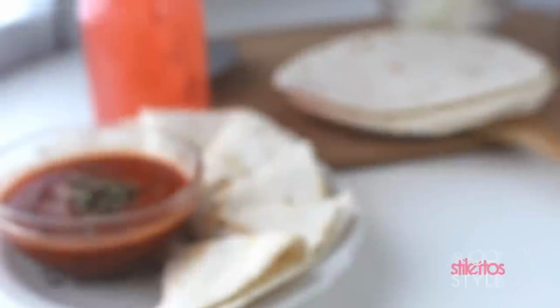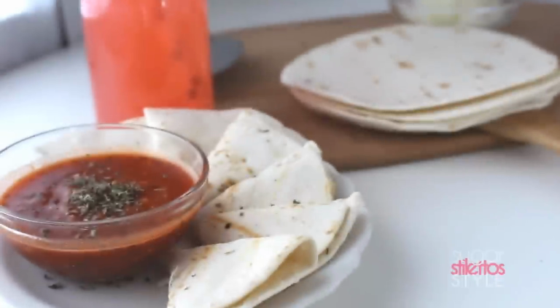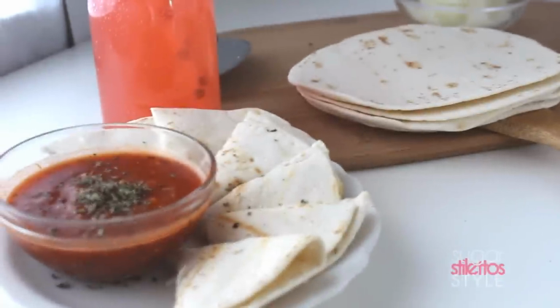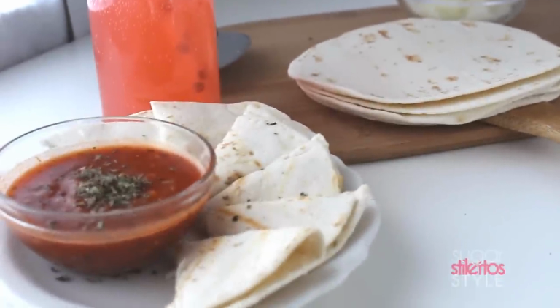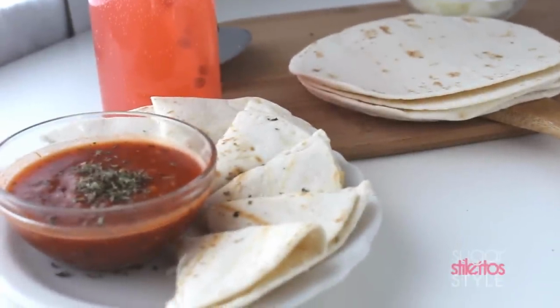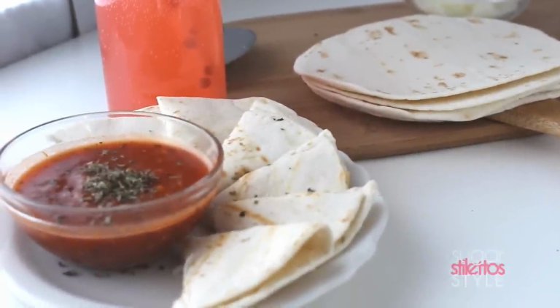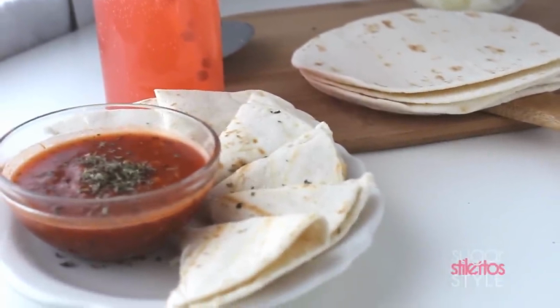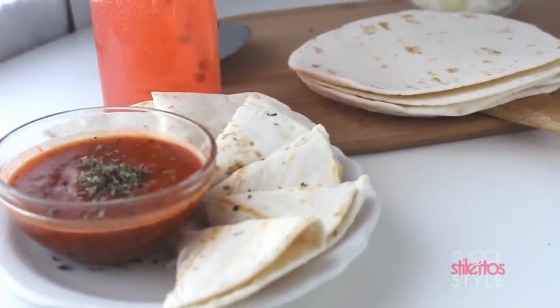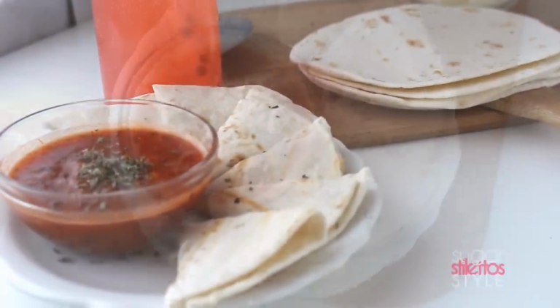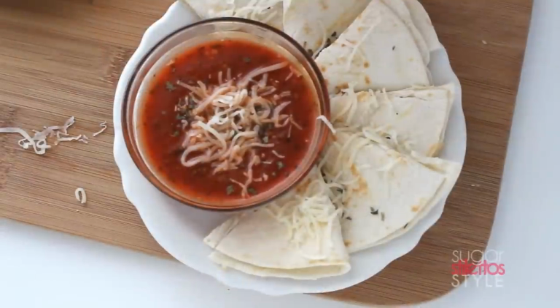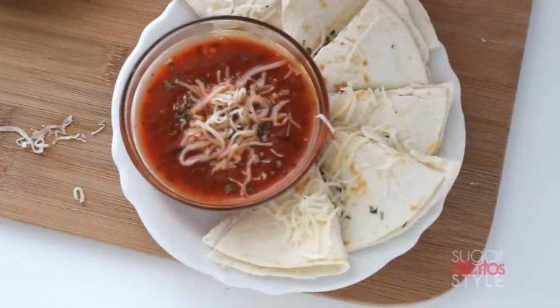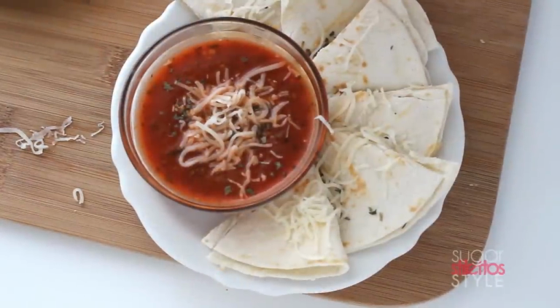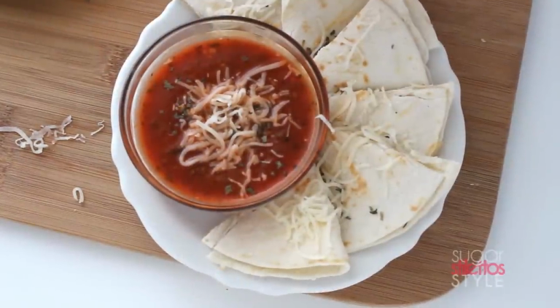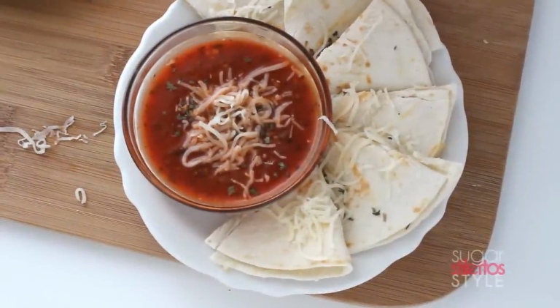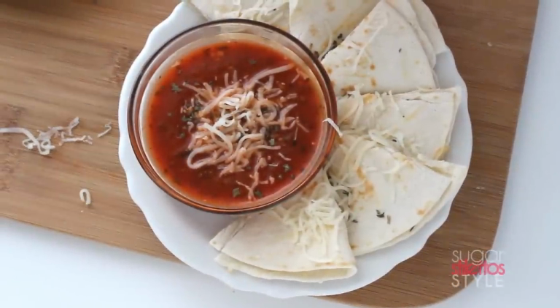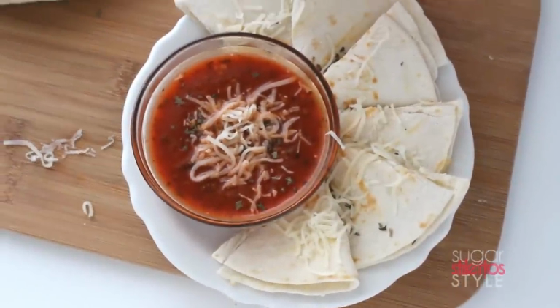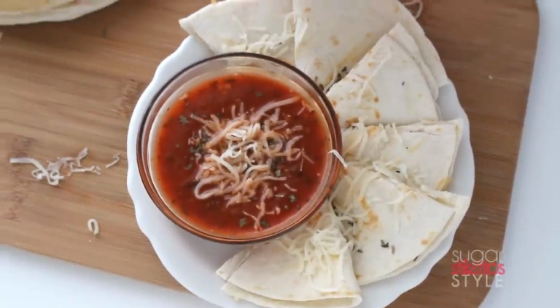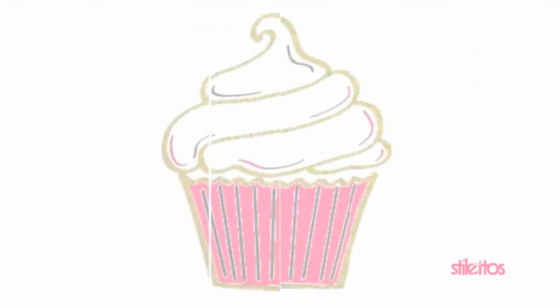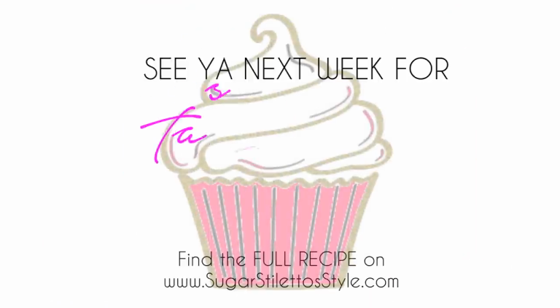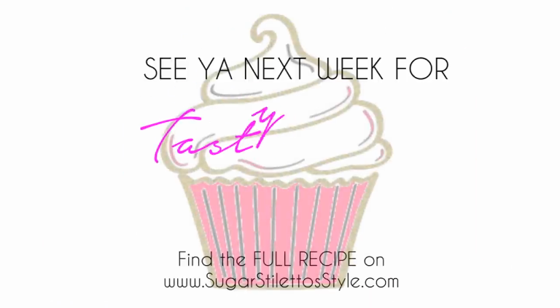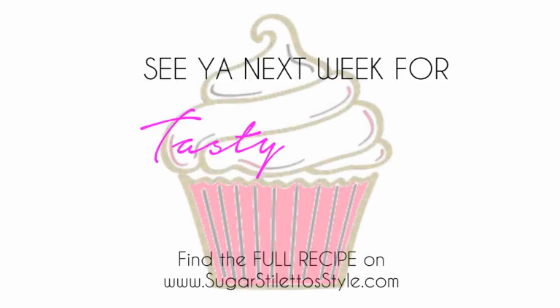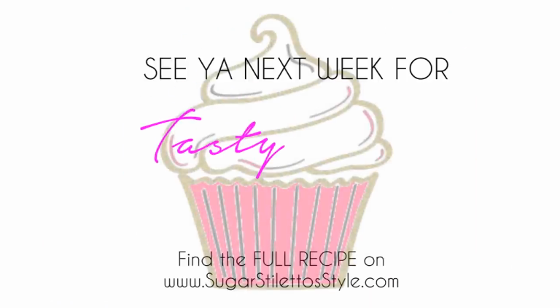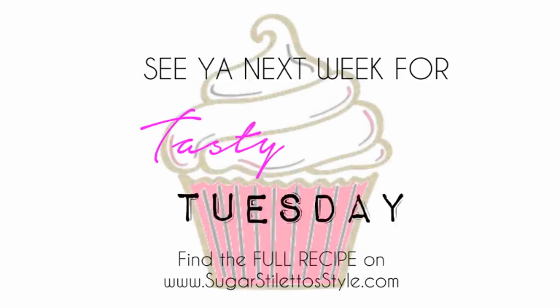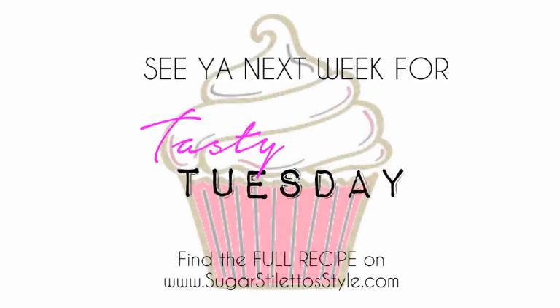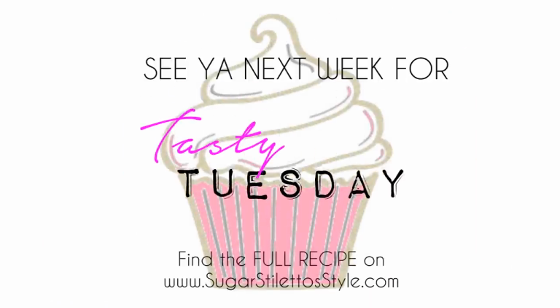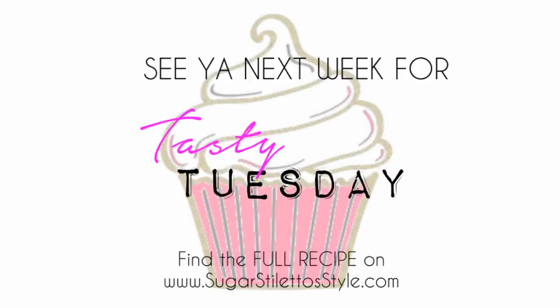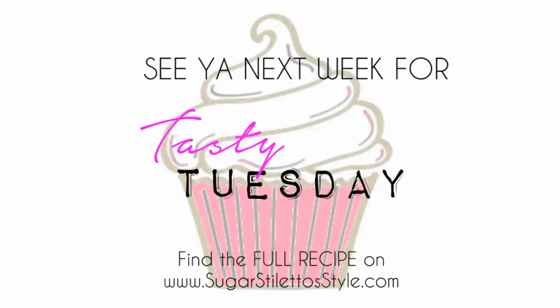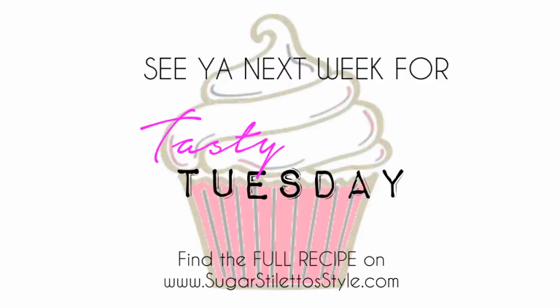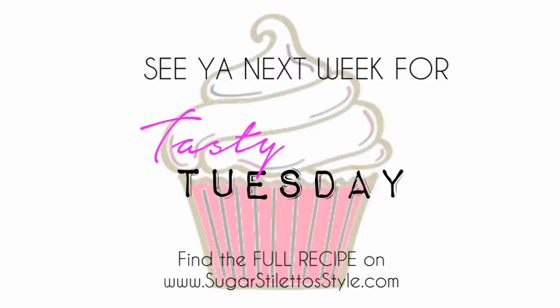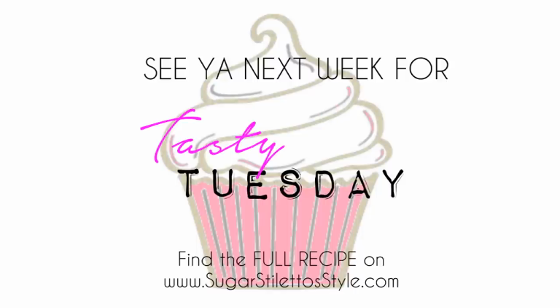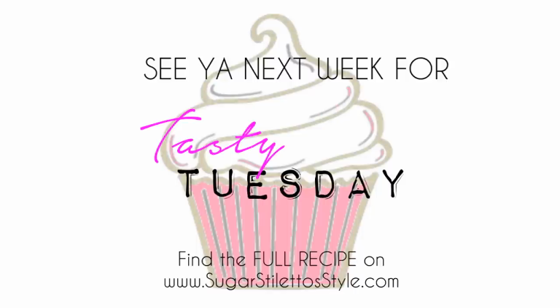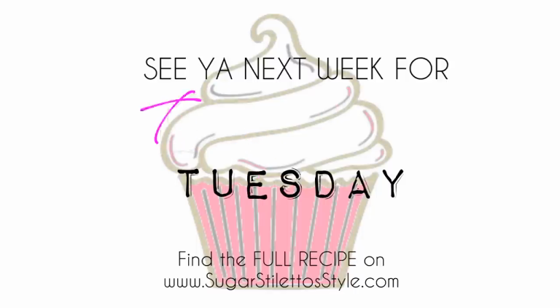I hope you guys enjoyed this tutorial! Don't forget to rate, comment, subscribe, and share it. I will see you next week for Tasty Tuesday — thanks for watching, see you in the next one, bye!